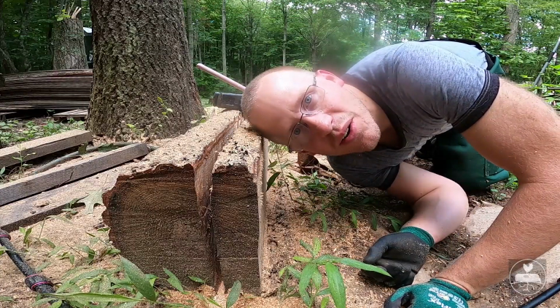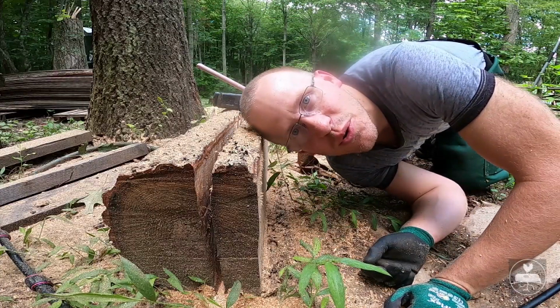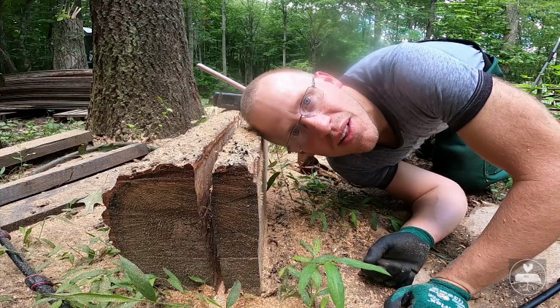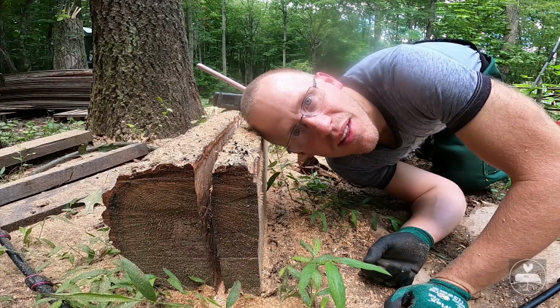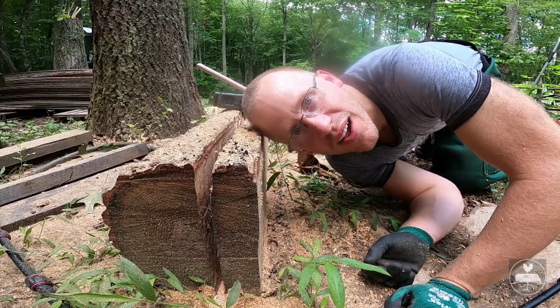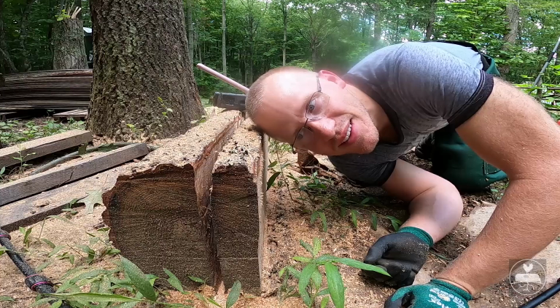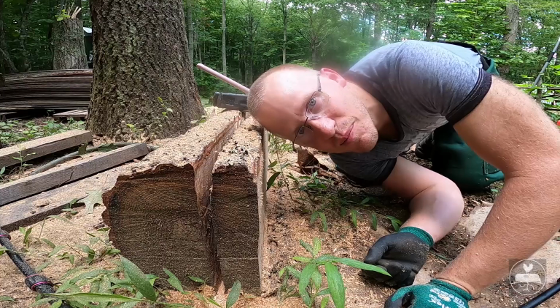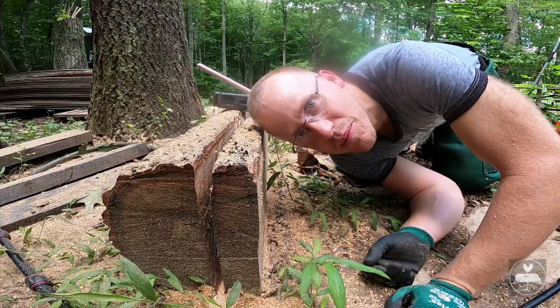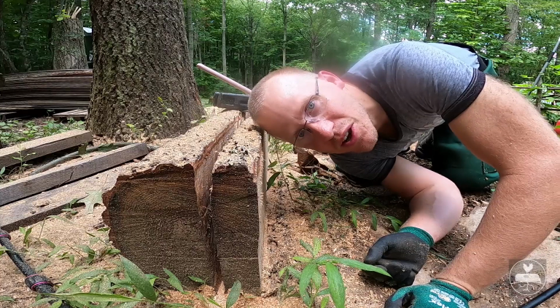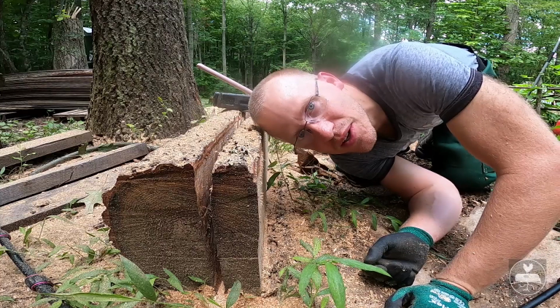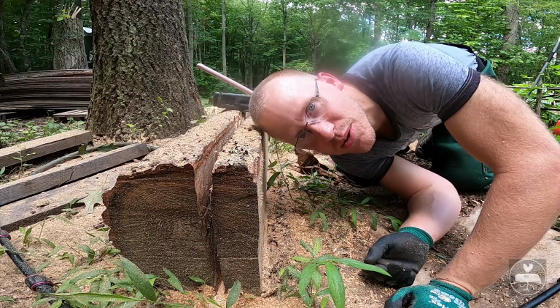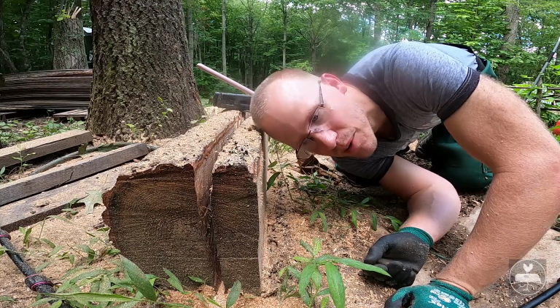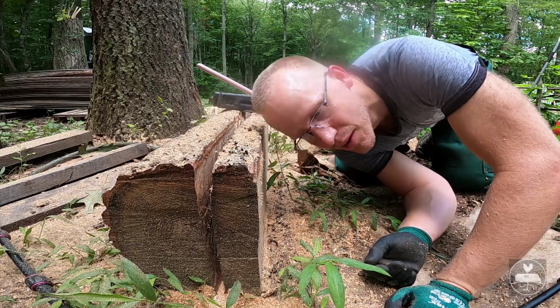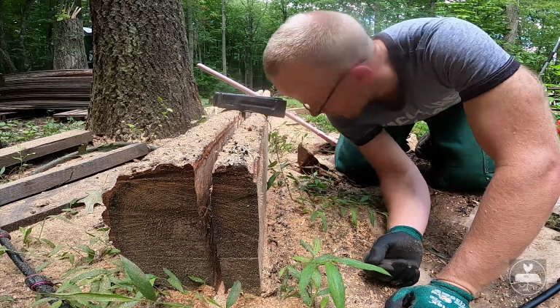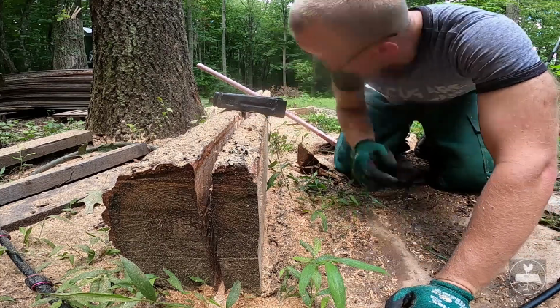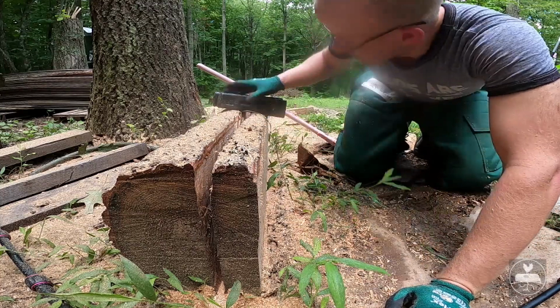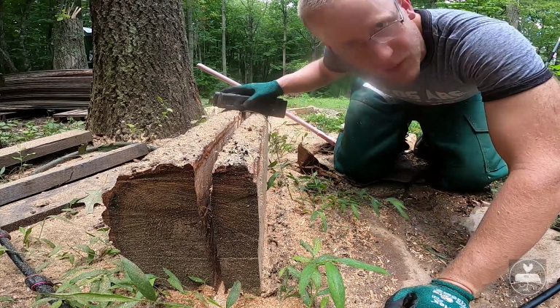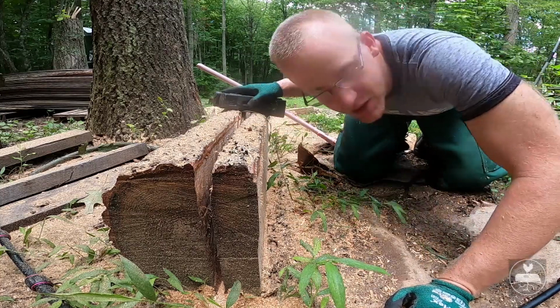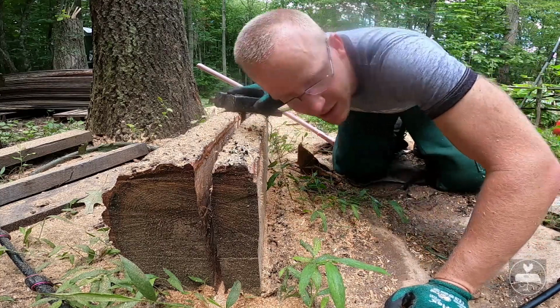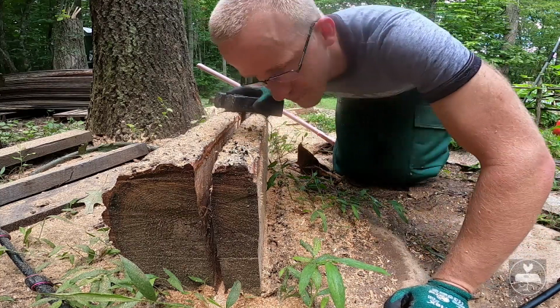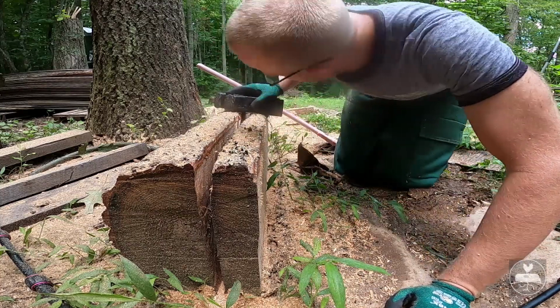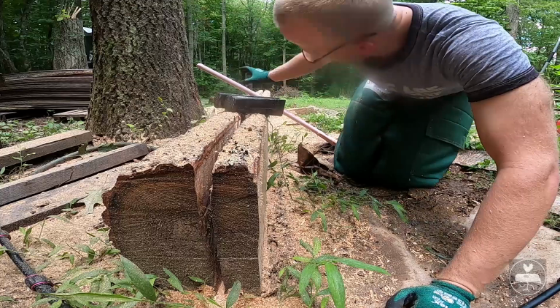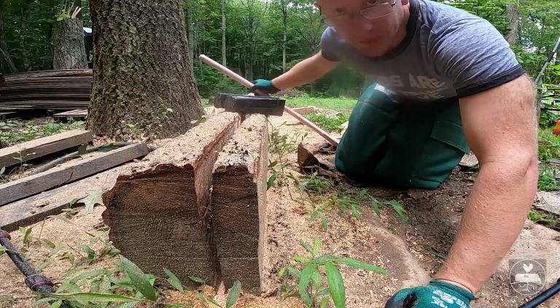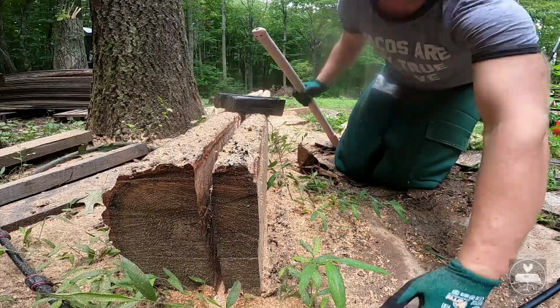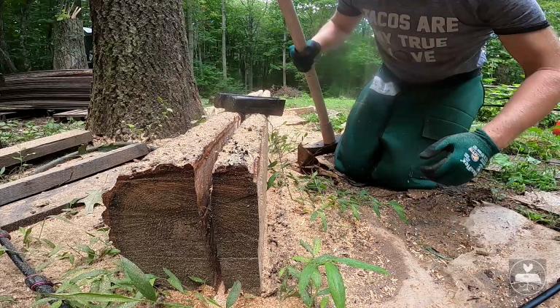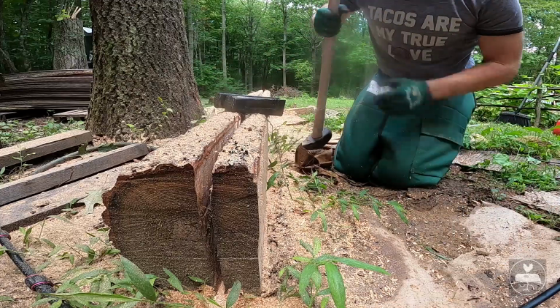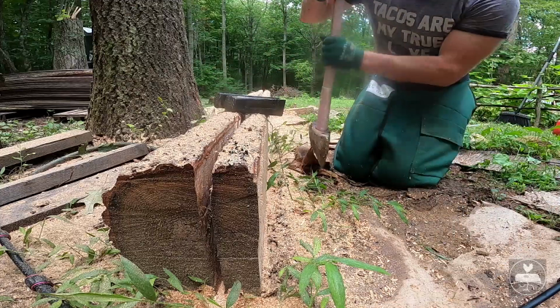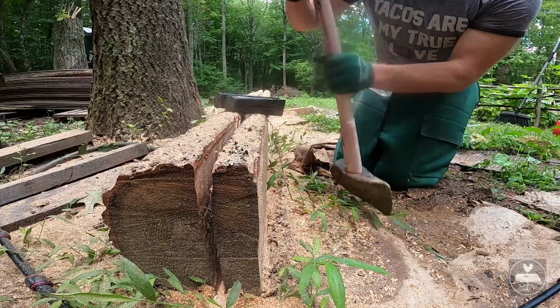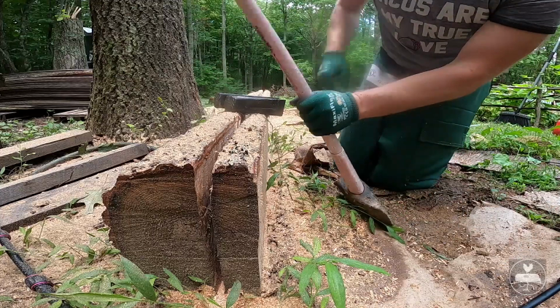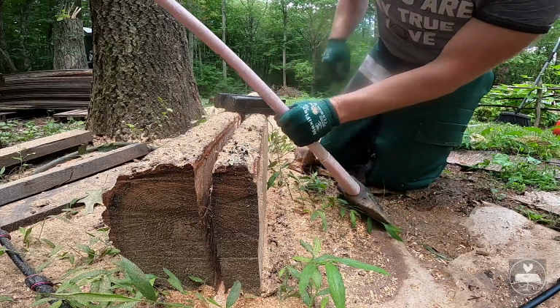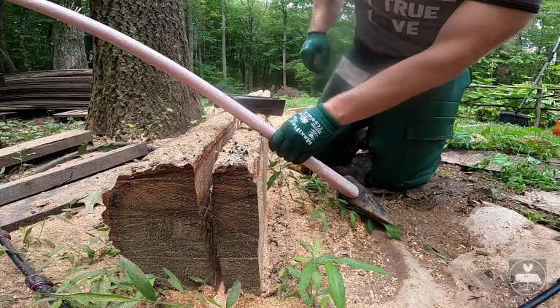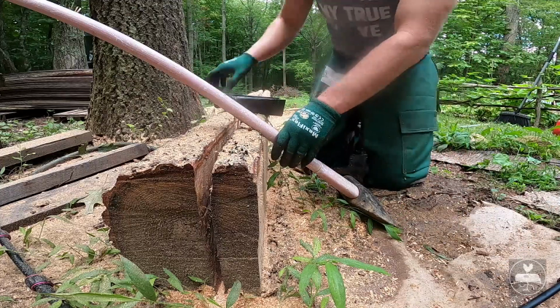I ran out of fuel. I think I'm pretty much all the way through, so I'm going to hit some wedges in with Mr. Pink and we'll see if I can finish this cut.